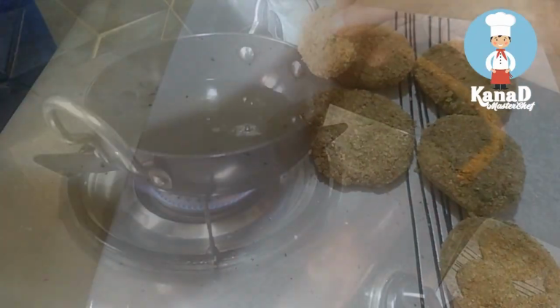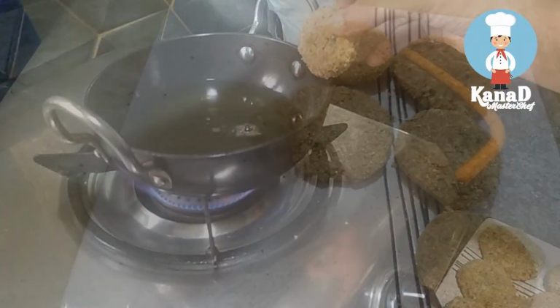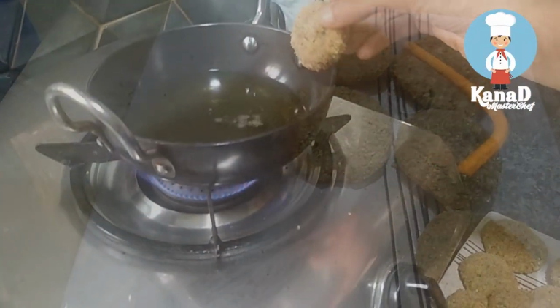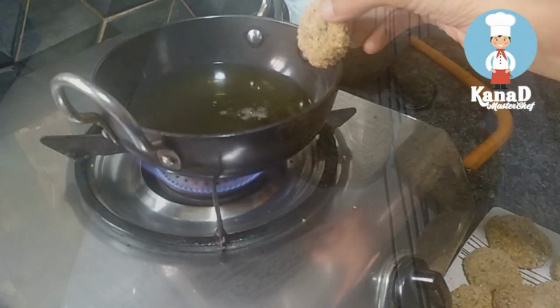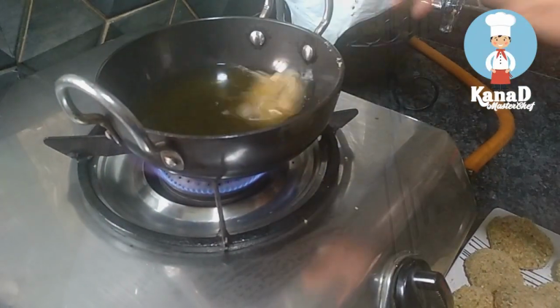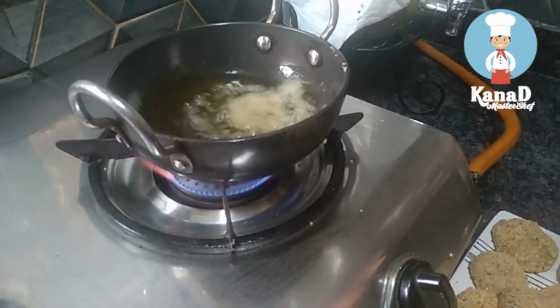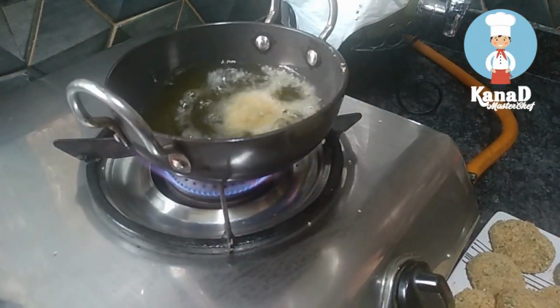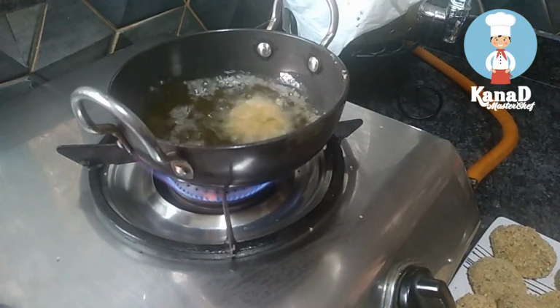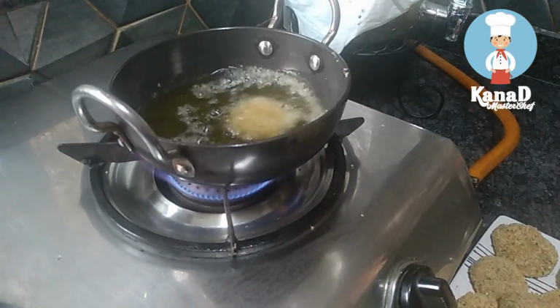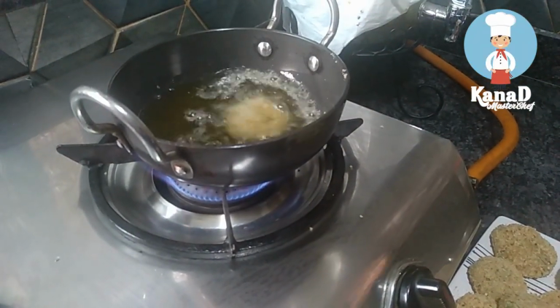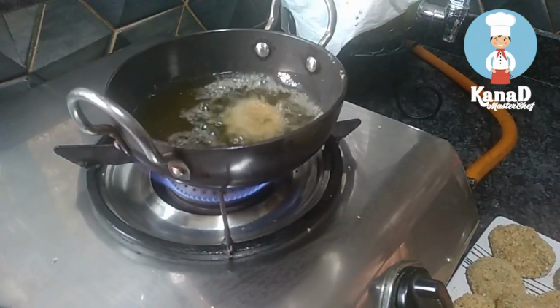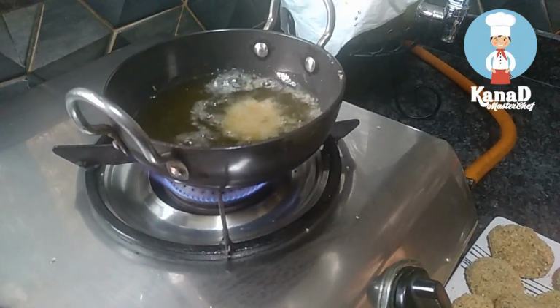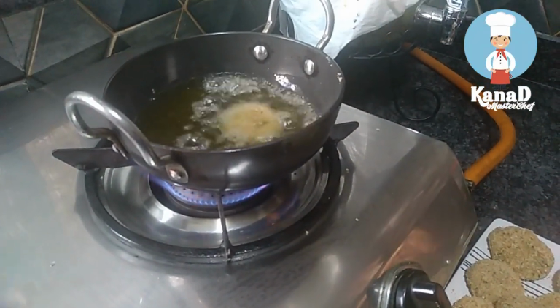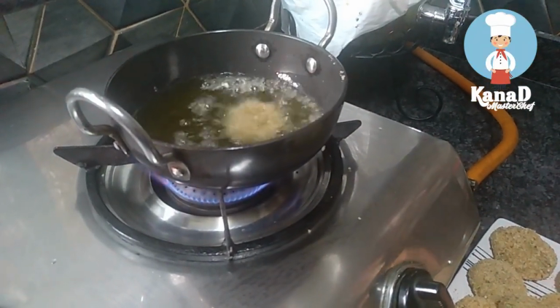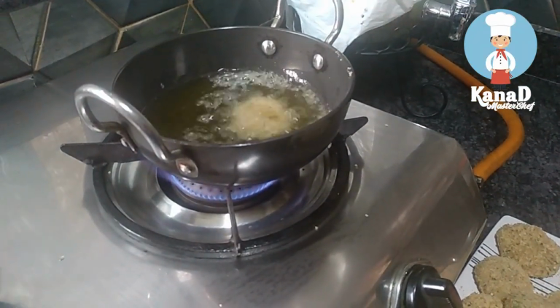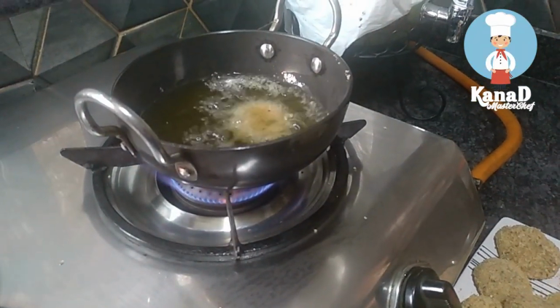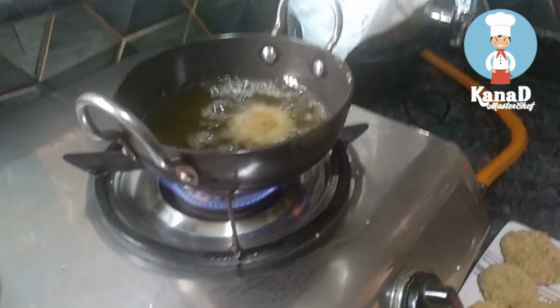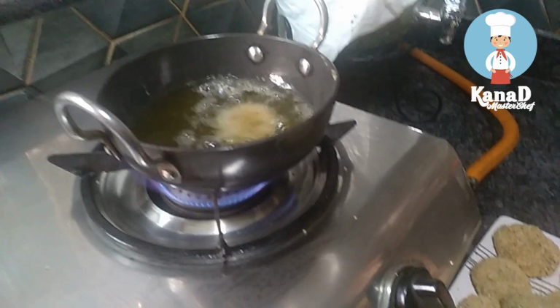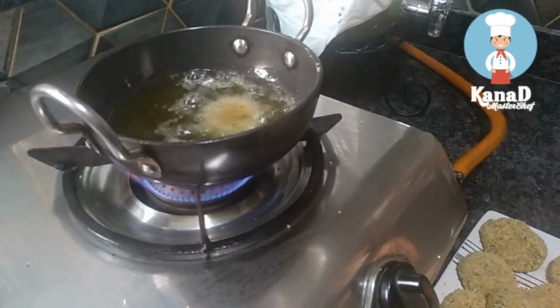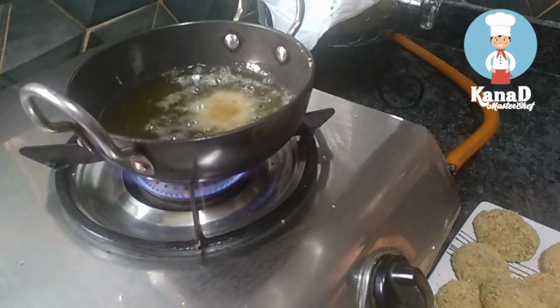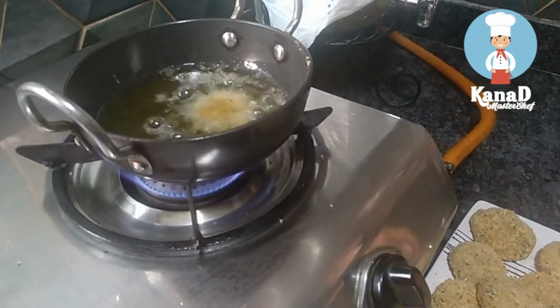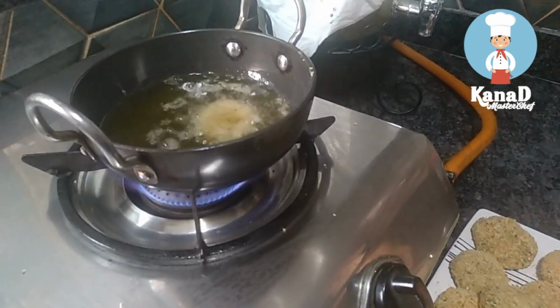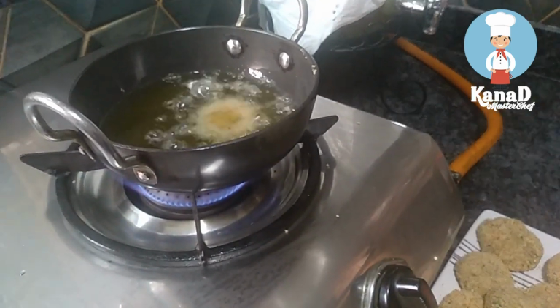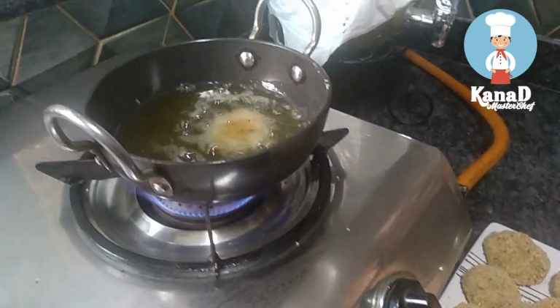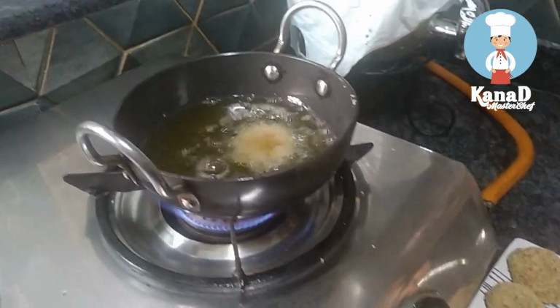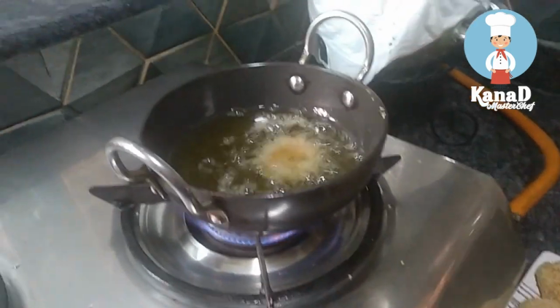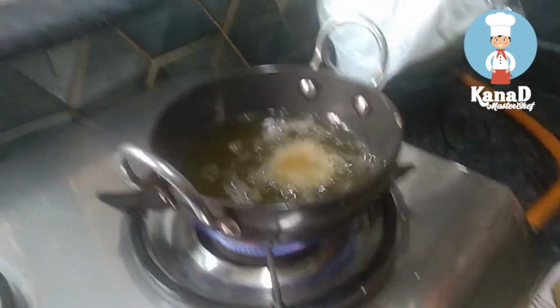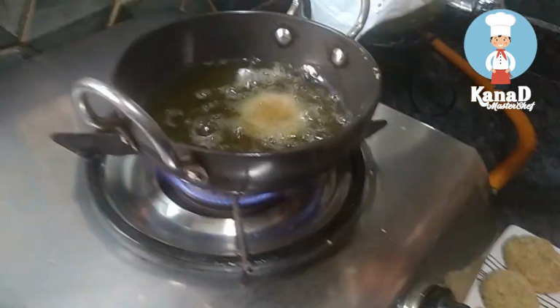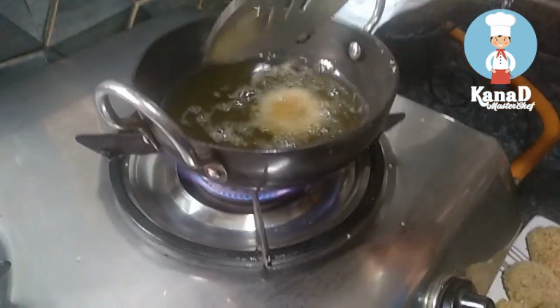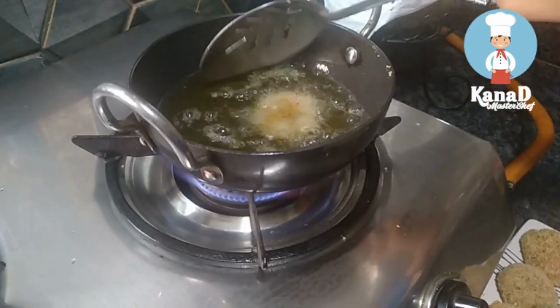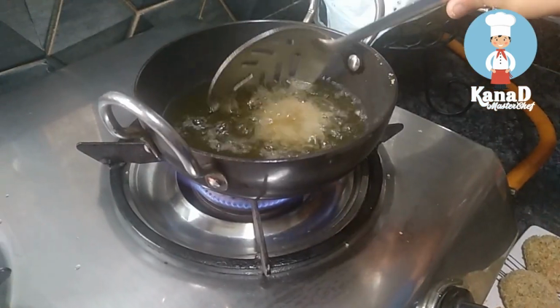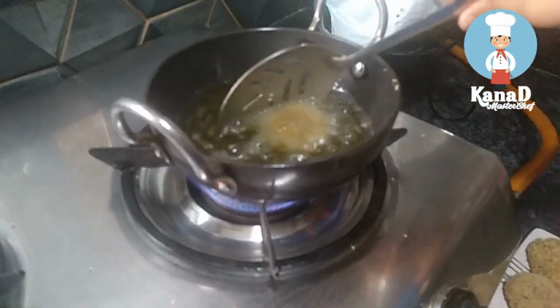Now heat the oil in a fry pan. Ensure that you are doing this in the supervision of adults.